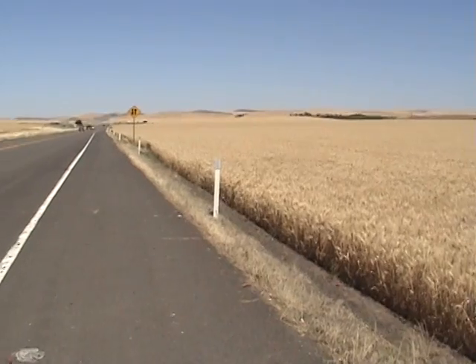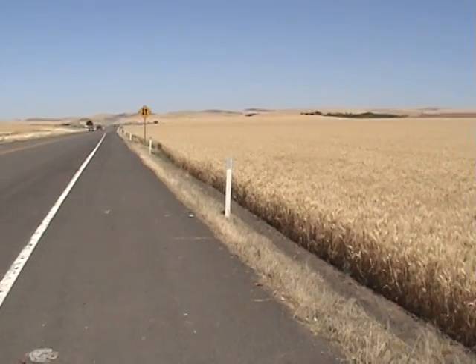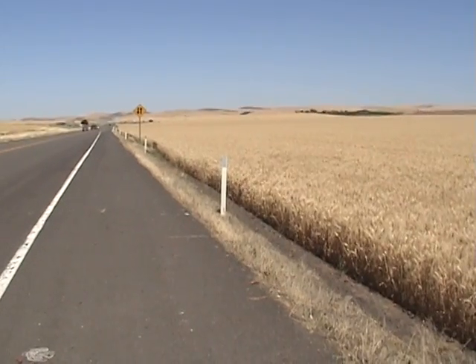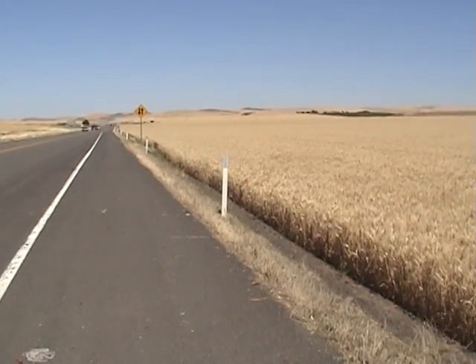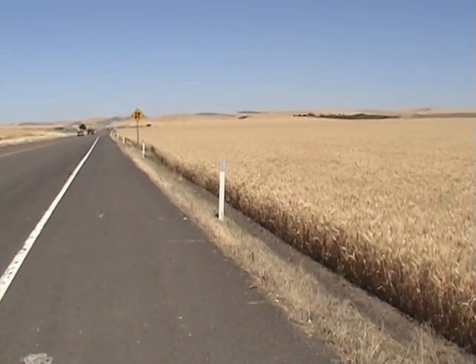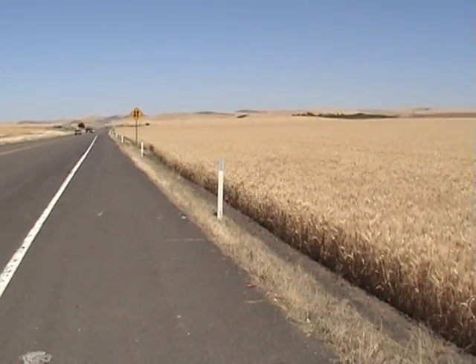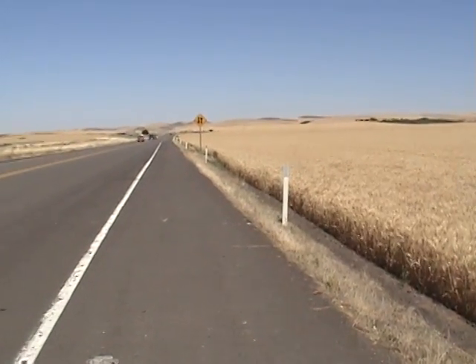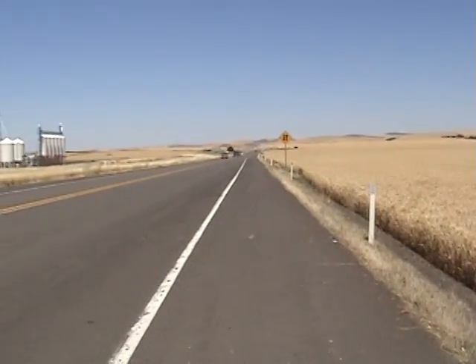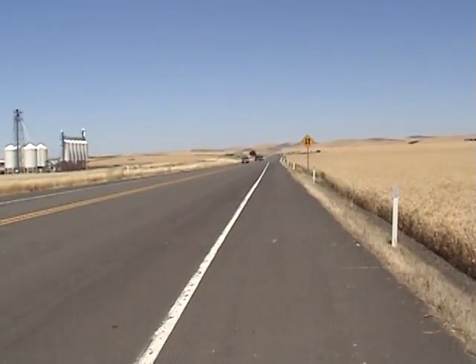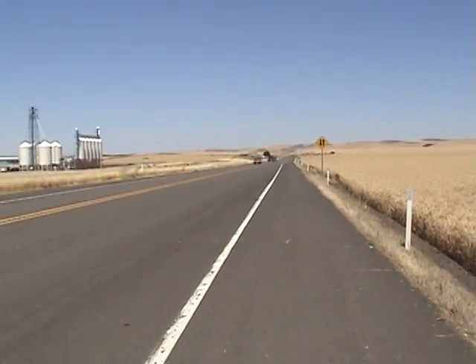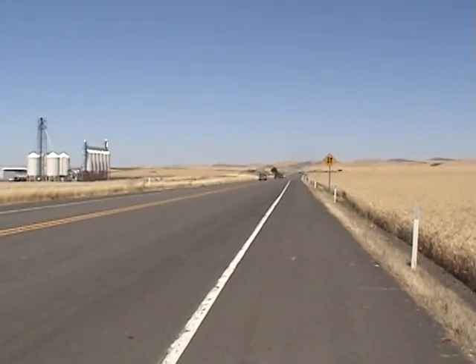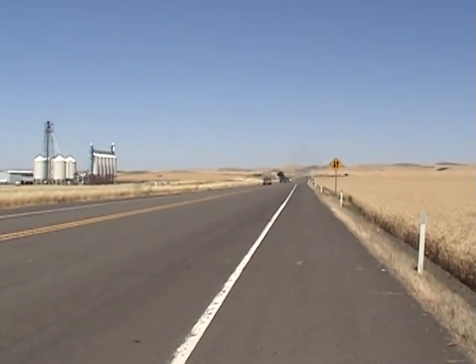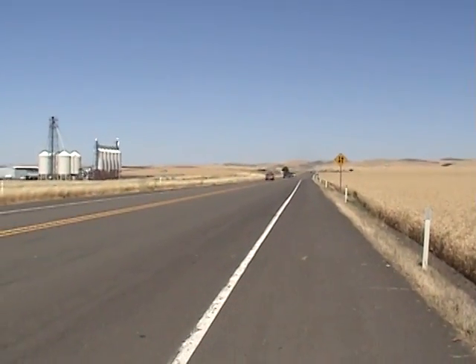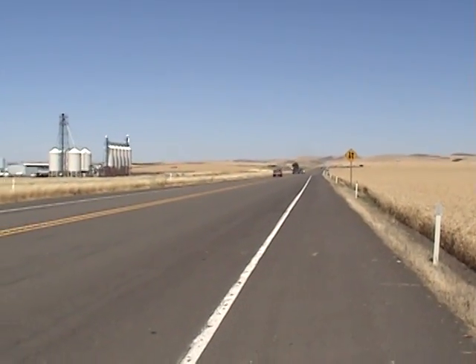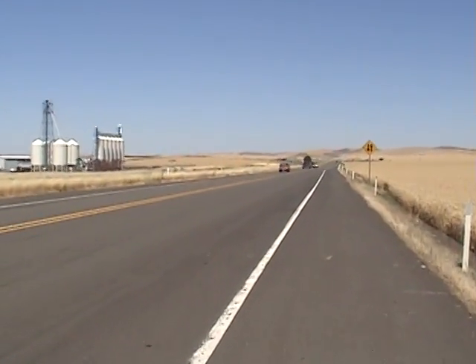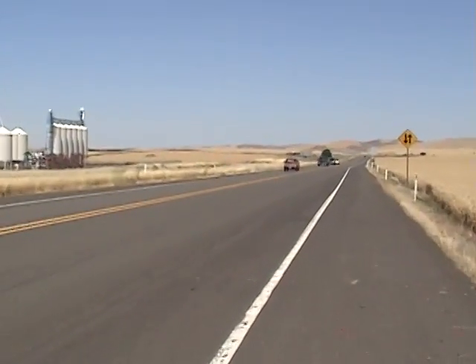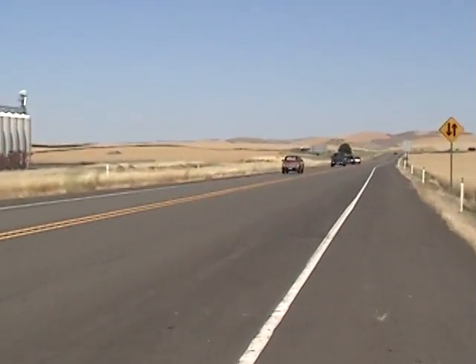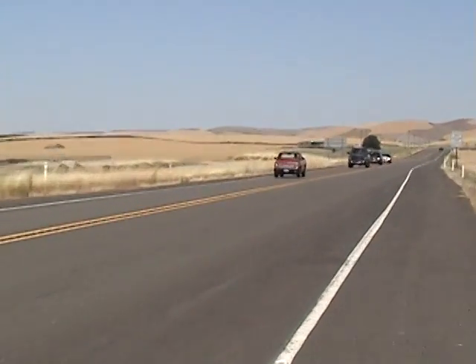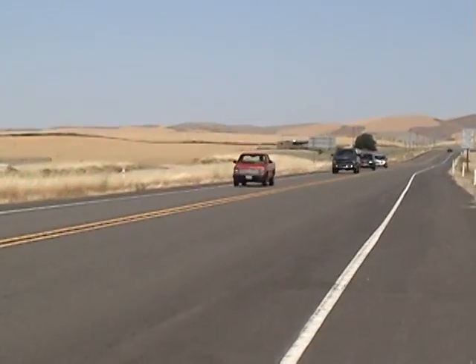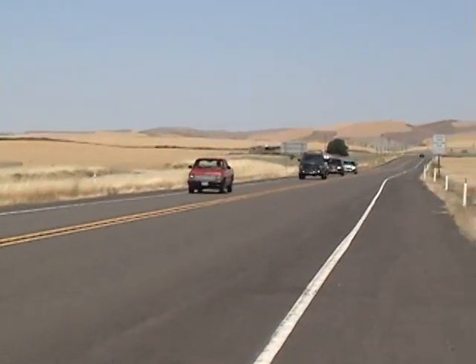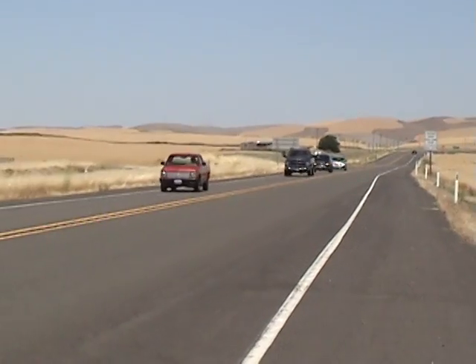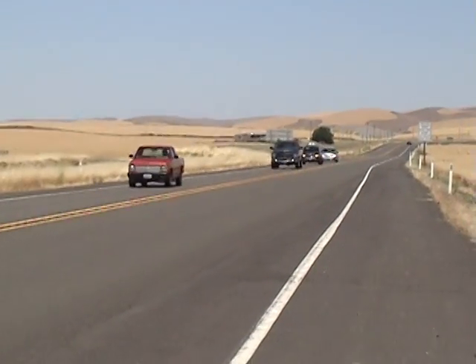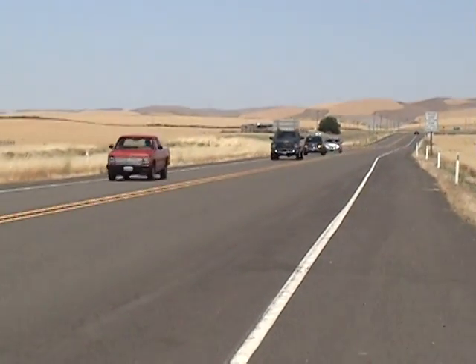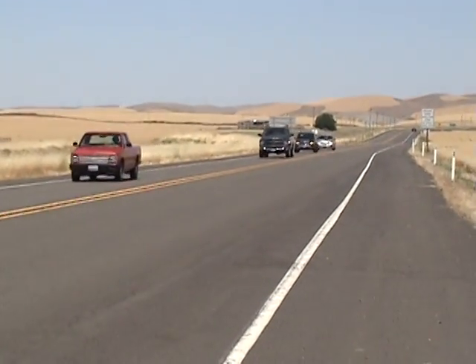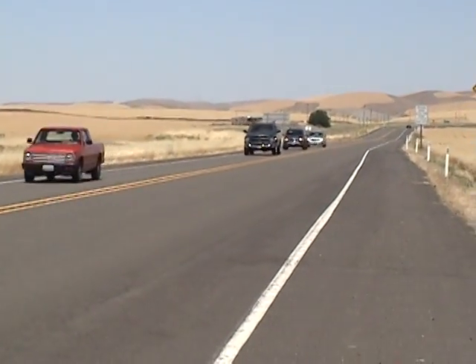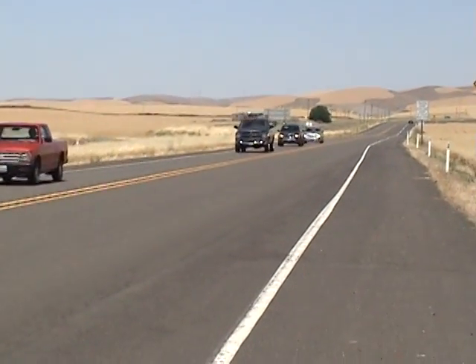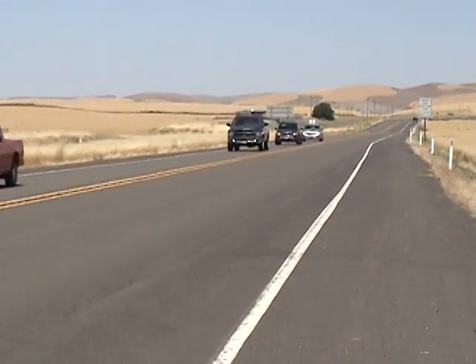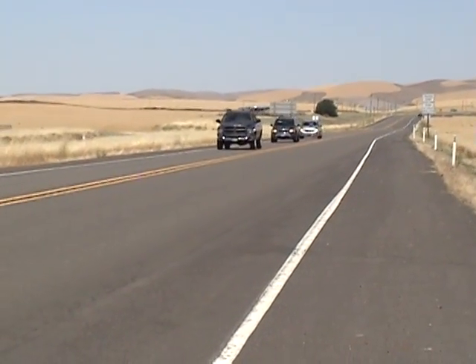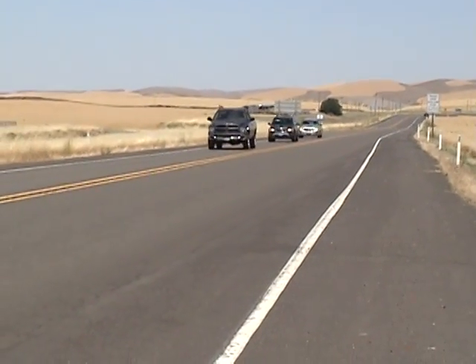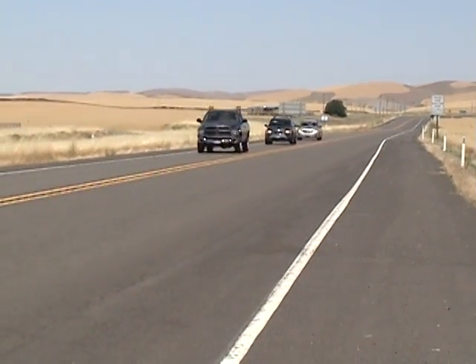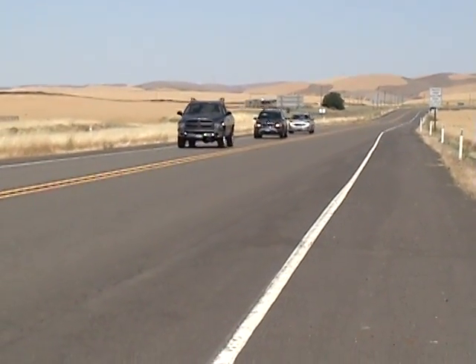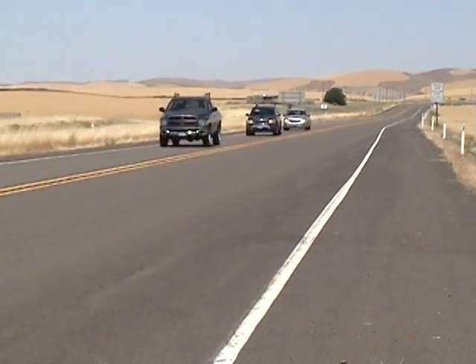We're out of town, and you can see all the traffic we have. That's it. That's busy for Walla Walla, right there.